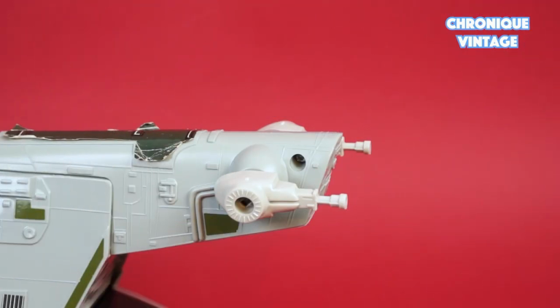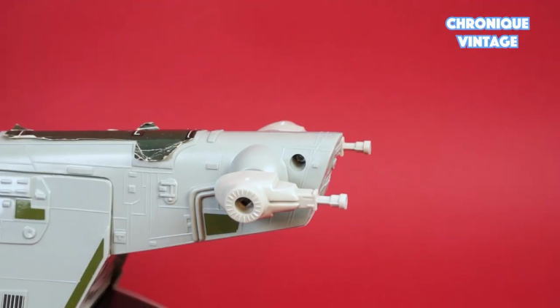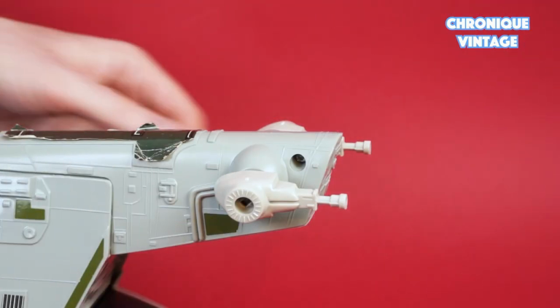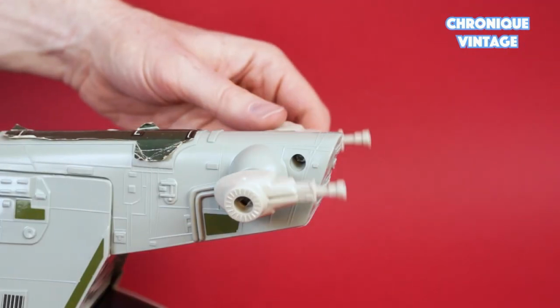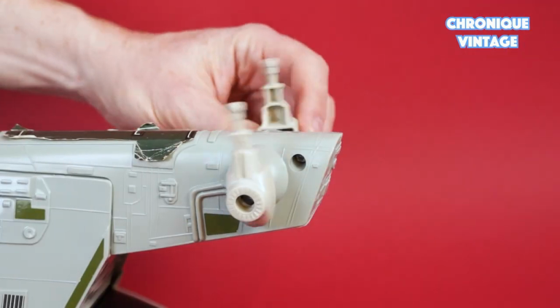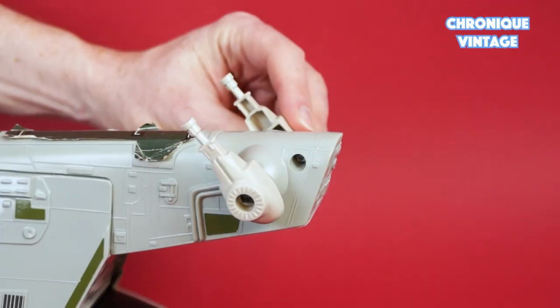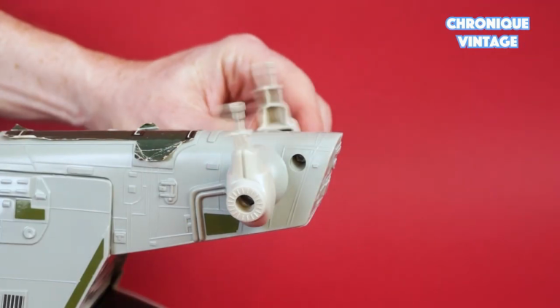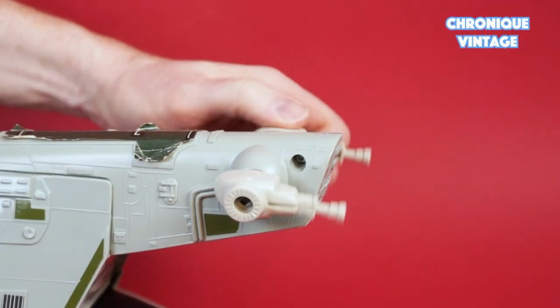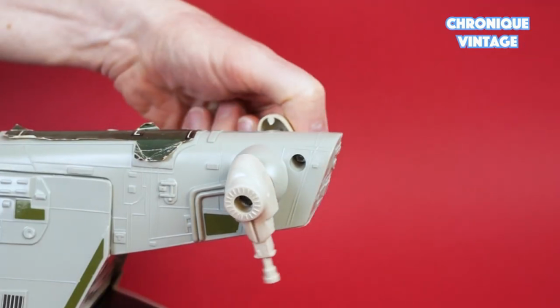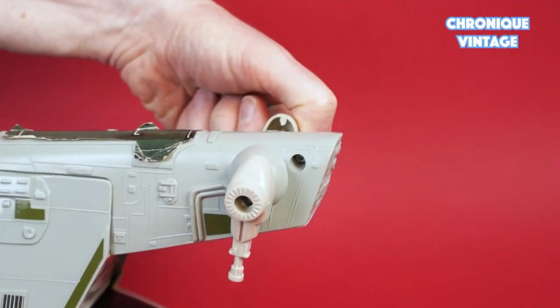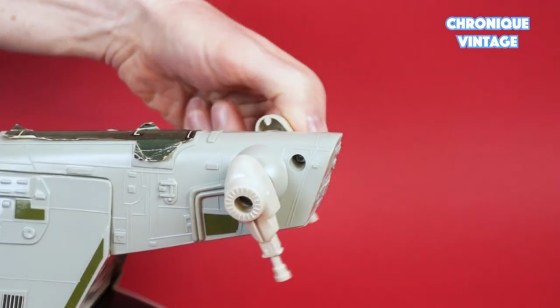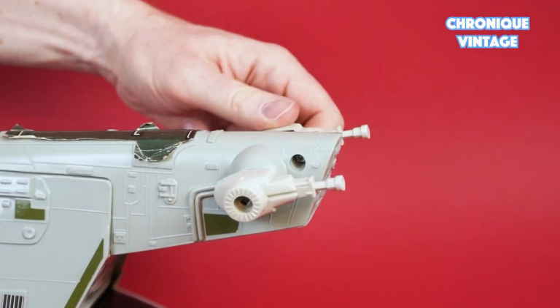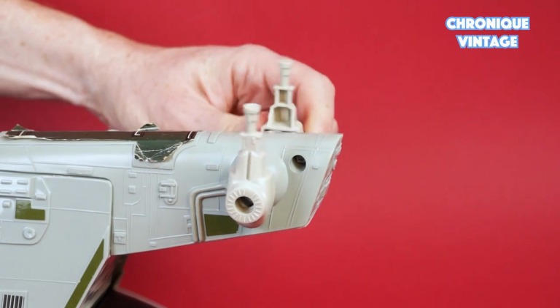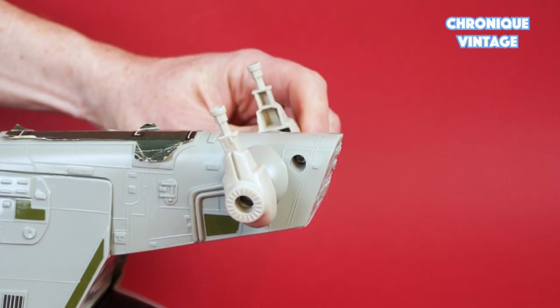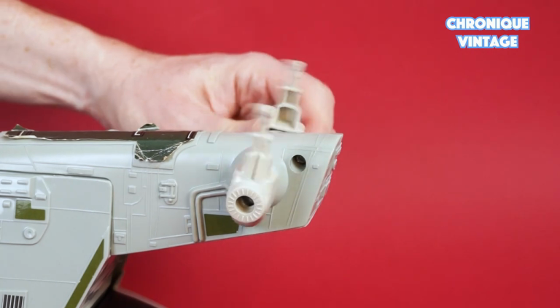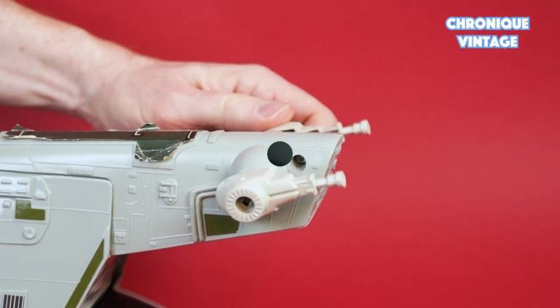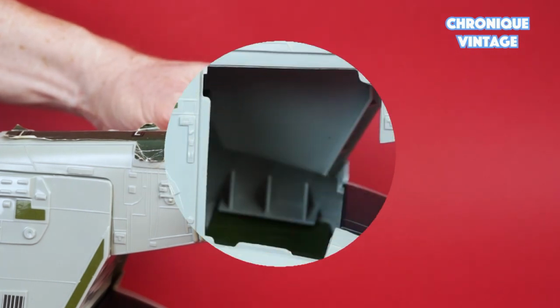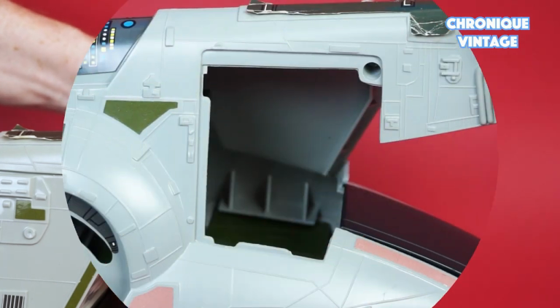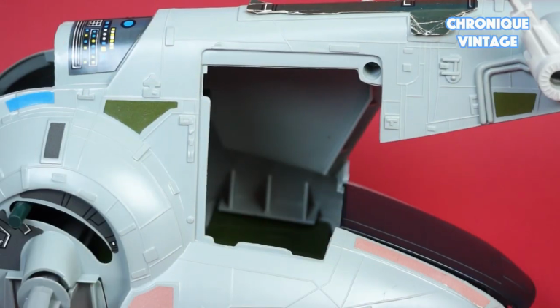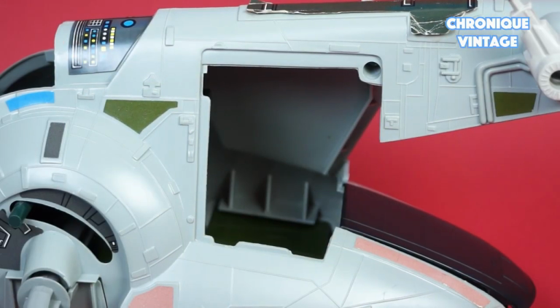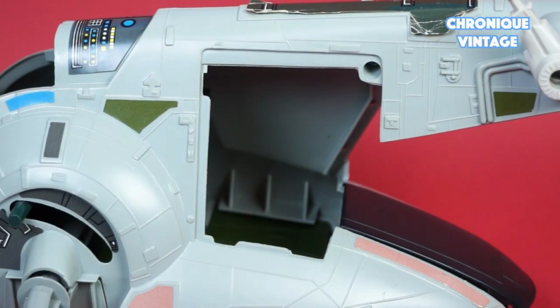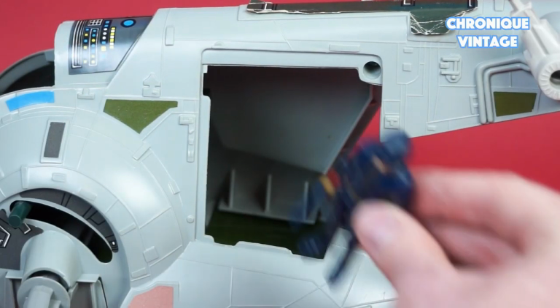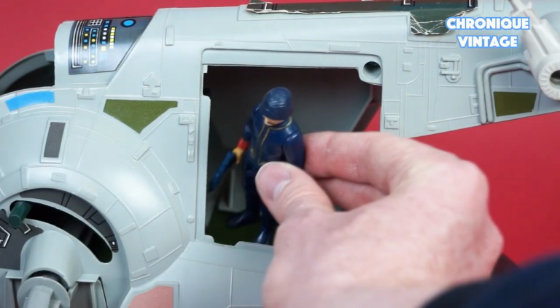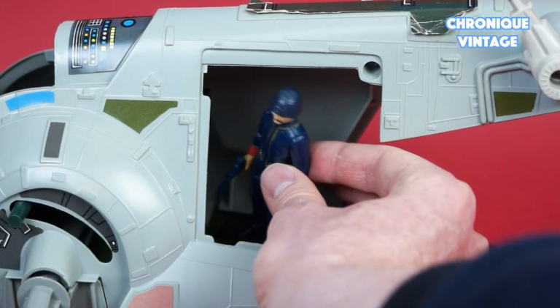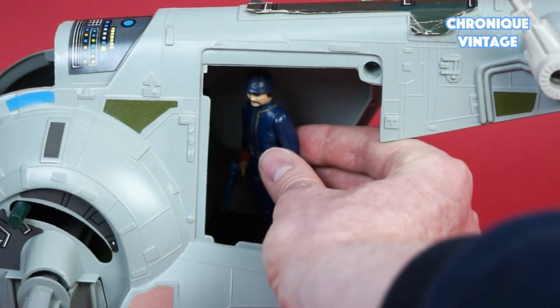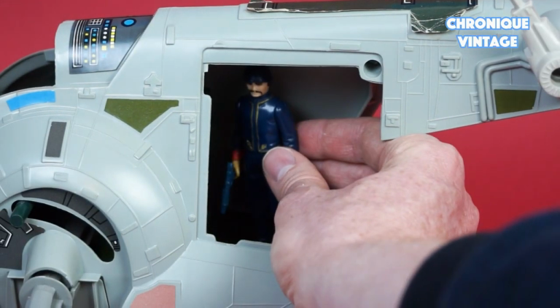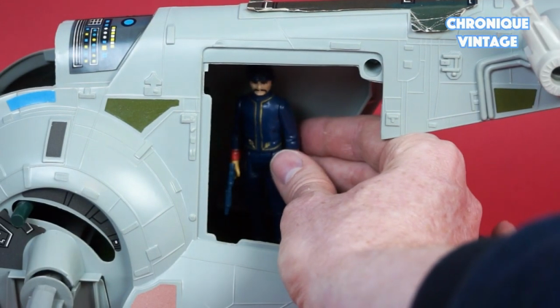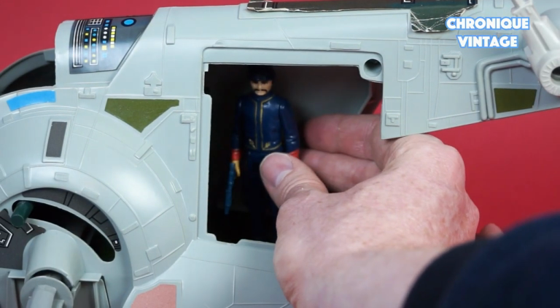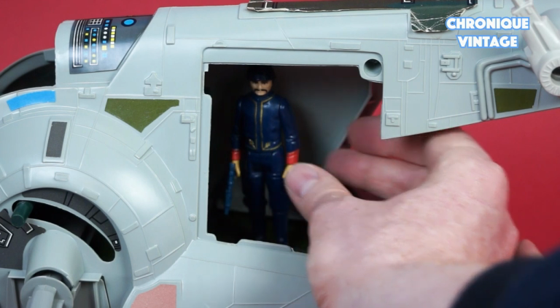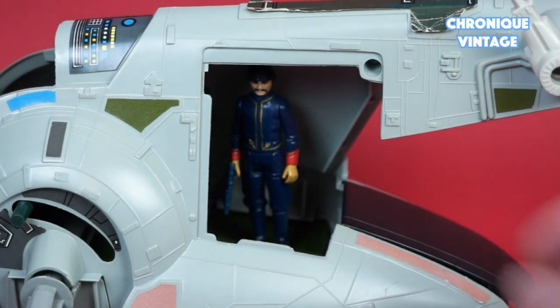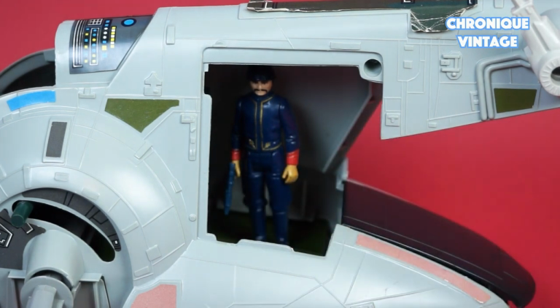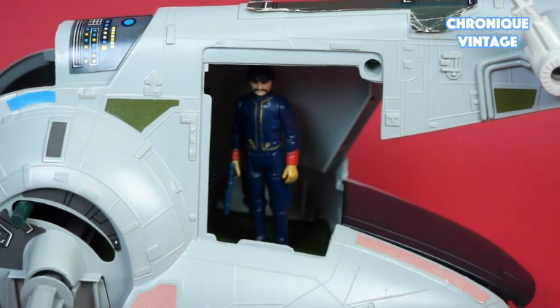The laser cannons rotate 360 degrees with a clicking sound. You can also add extra action figures inside the cargo compartment.